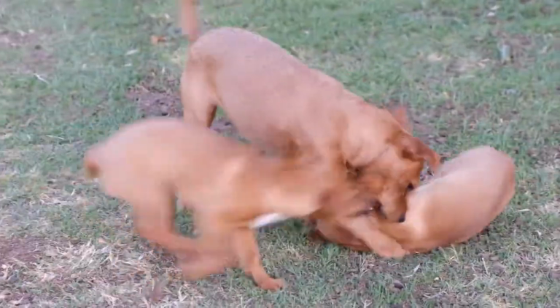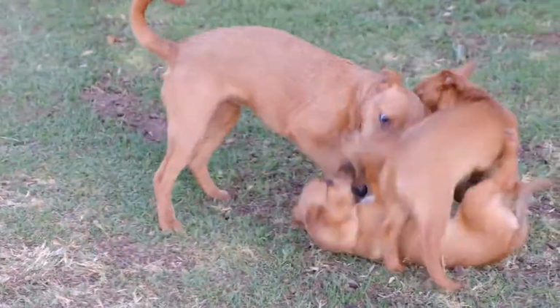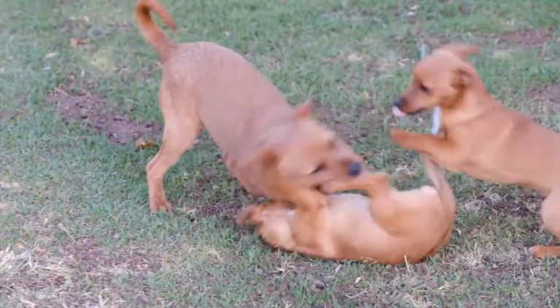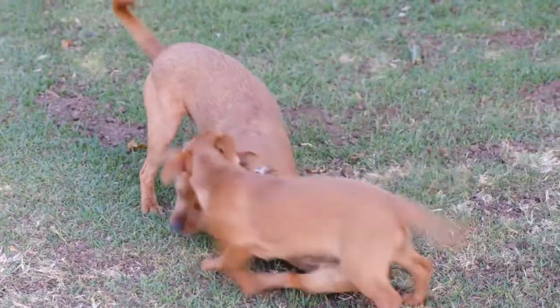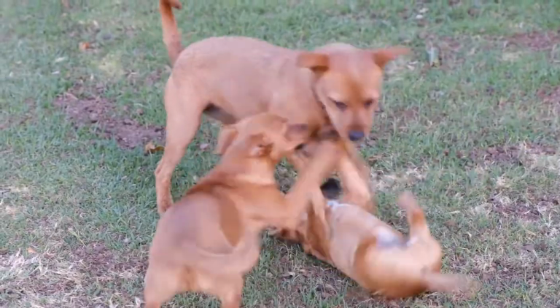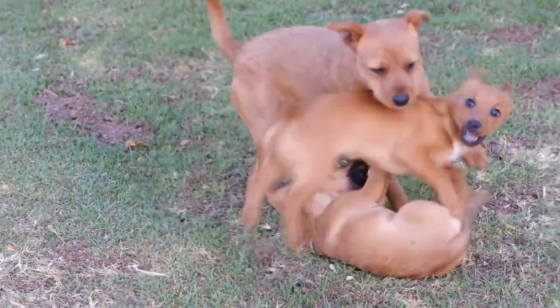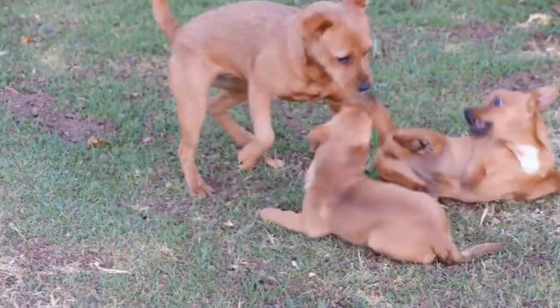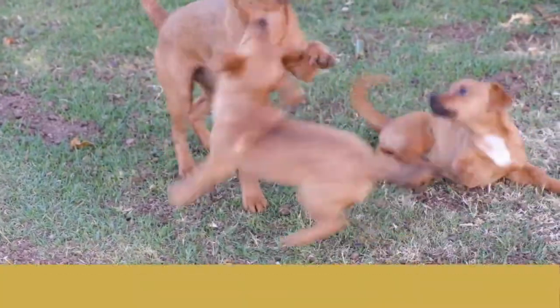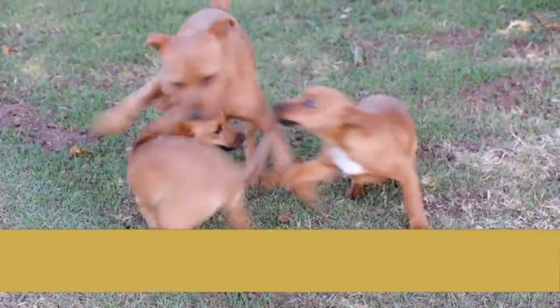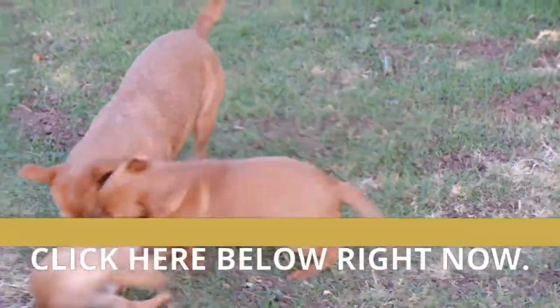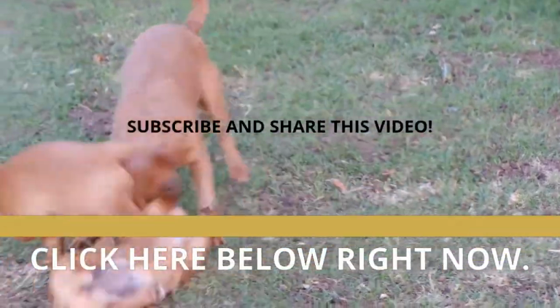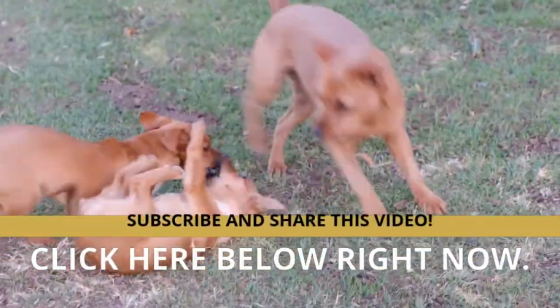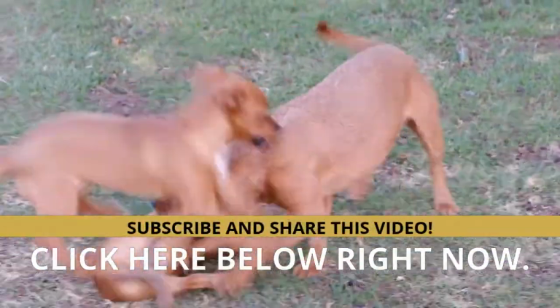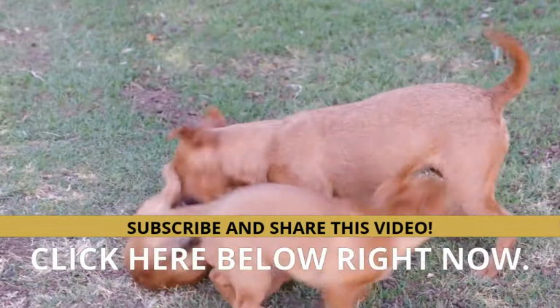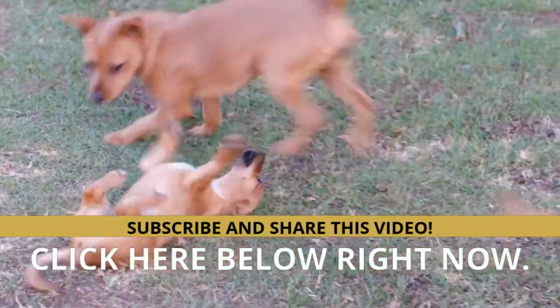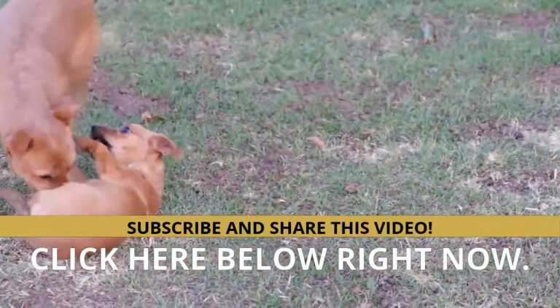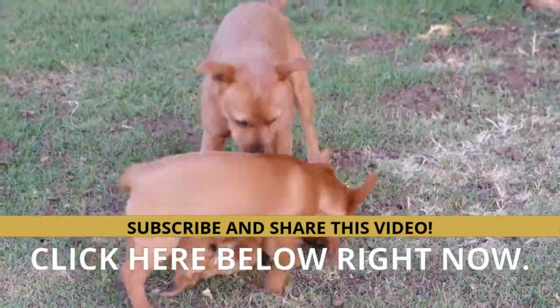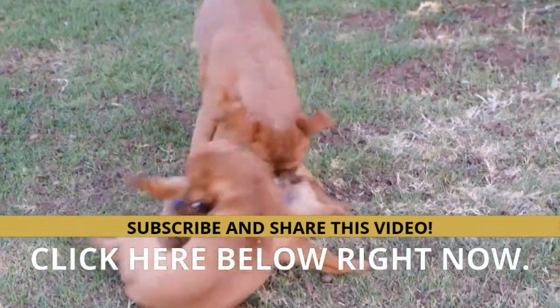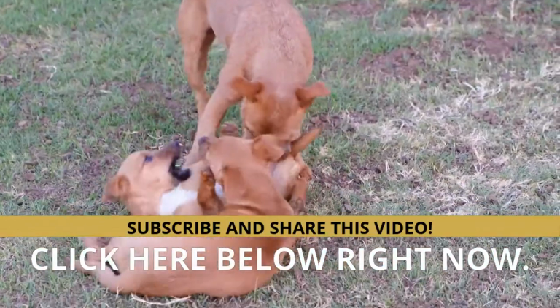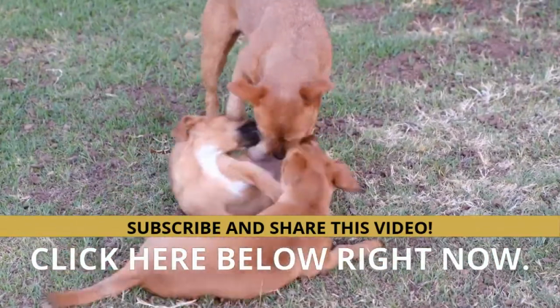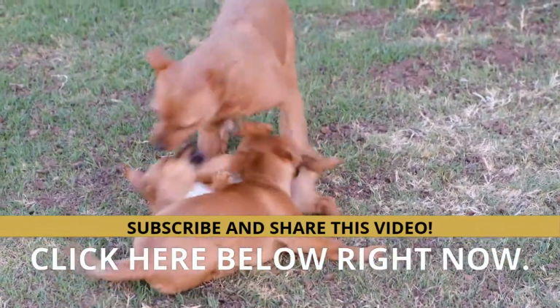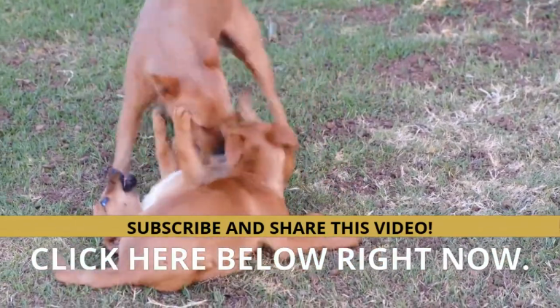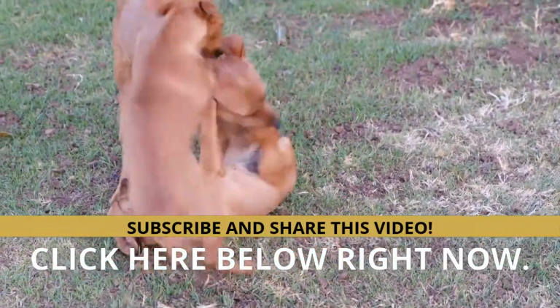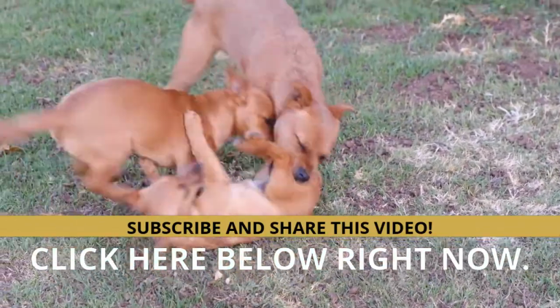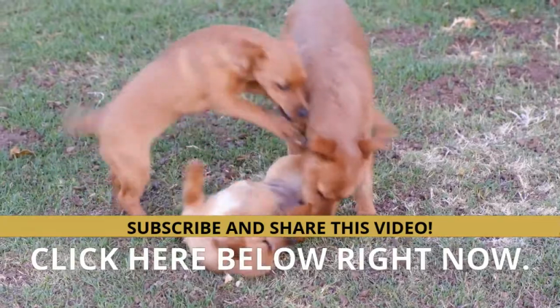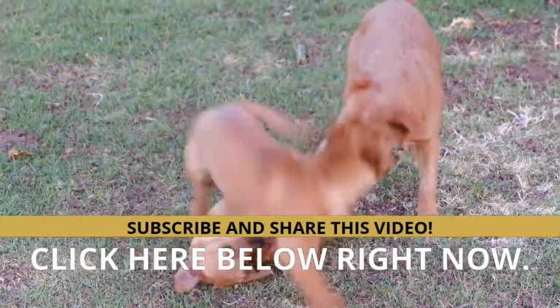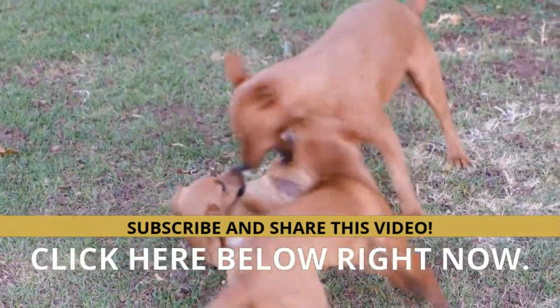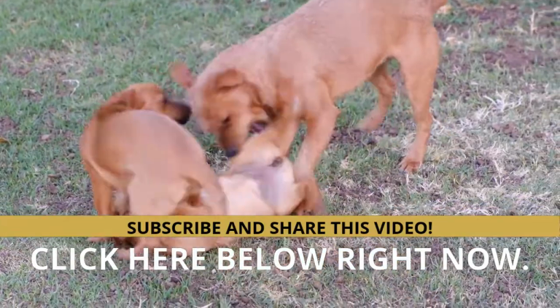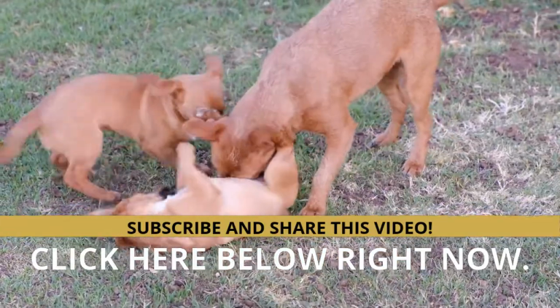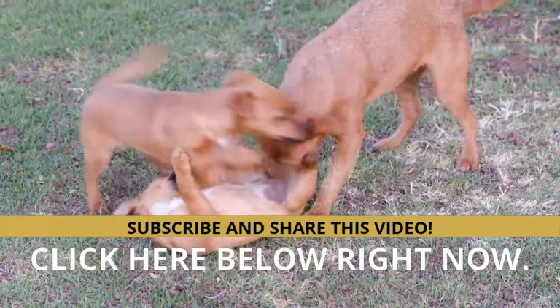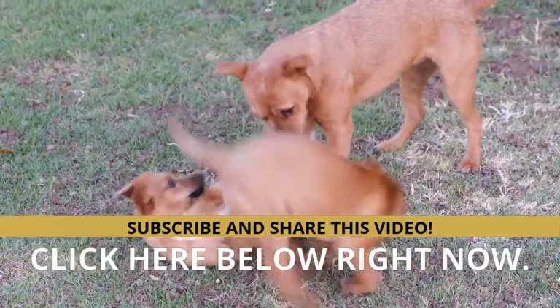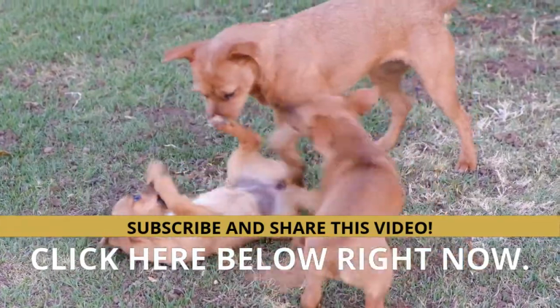Is your dog sick or has behavioral problems, and the experts you have consulted do not give you effective solutions to help him improve? Click the link below and get the help you are looking for. Don't stop subscribing to the channel, commenting, and sharing the video — thank you.